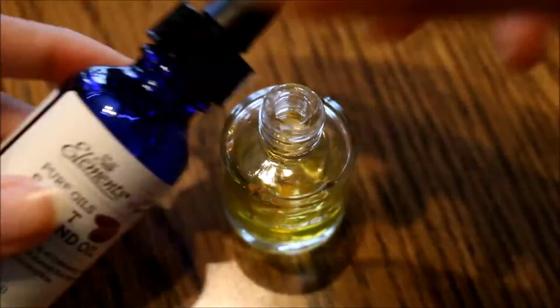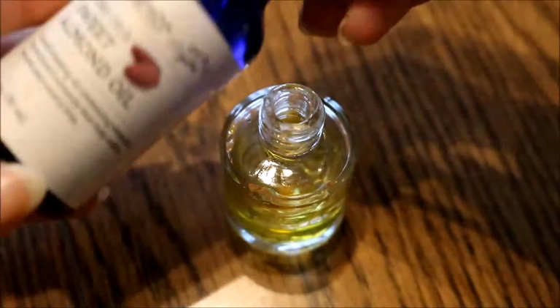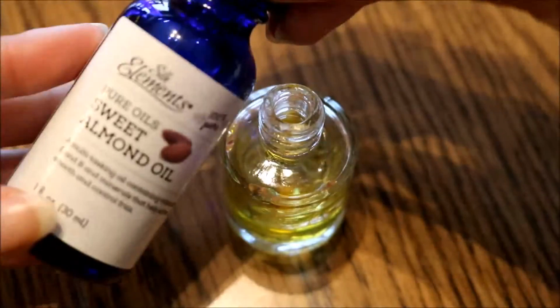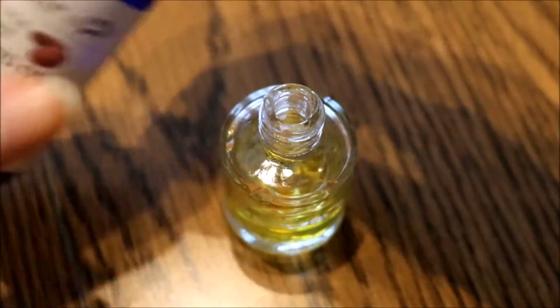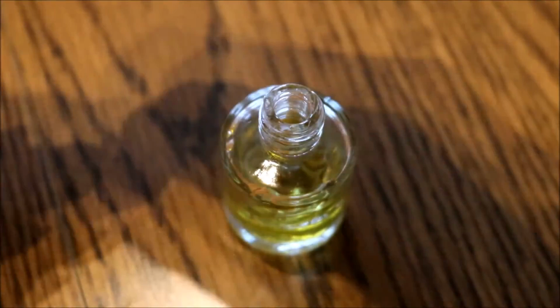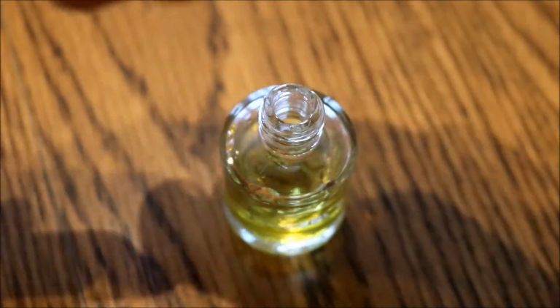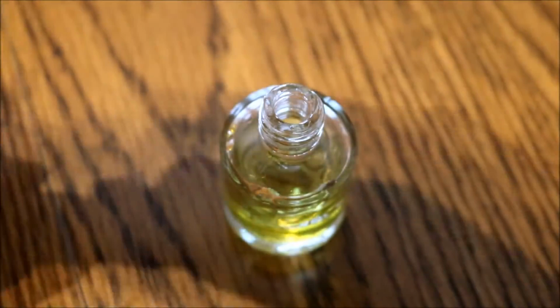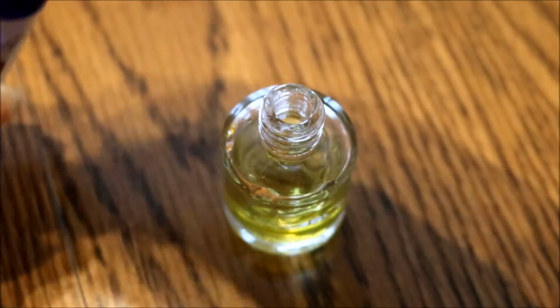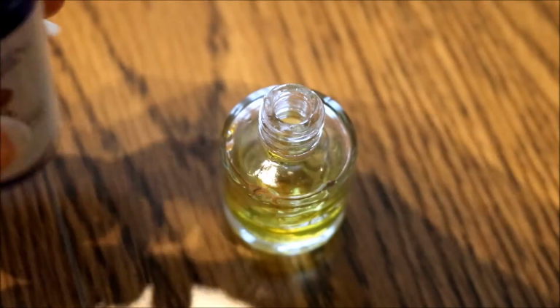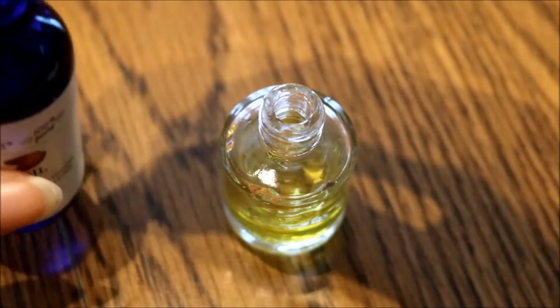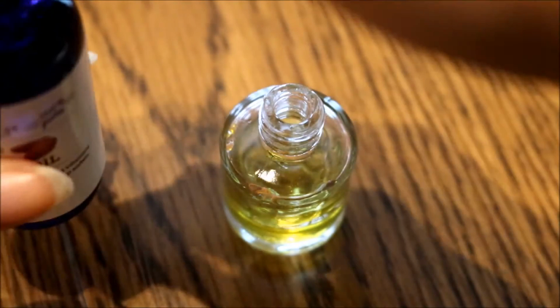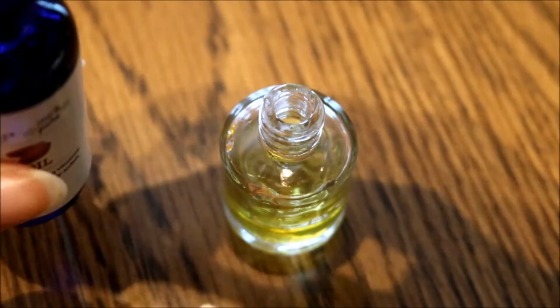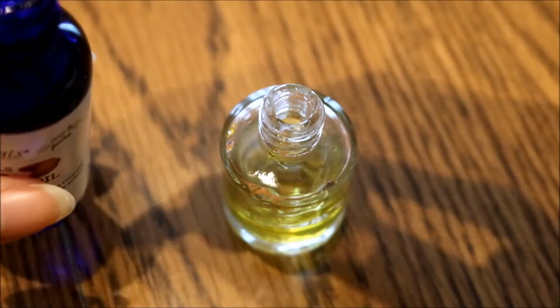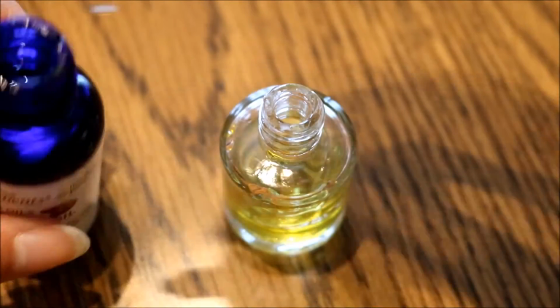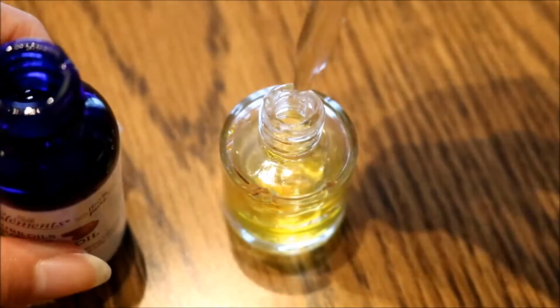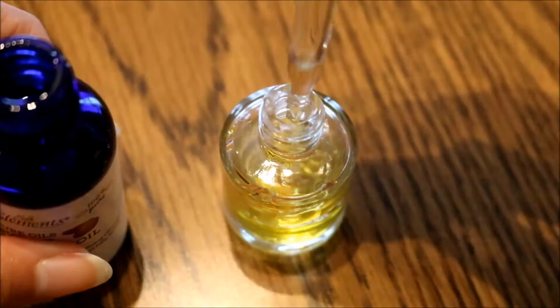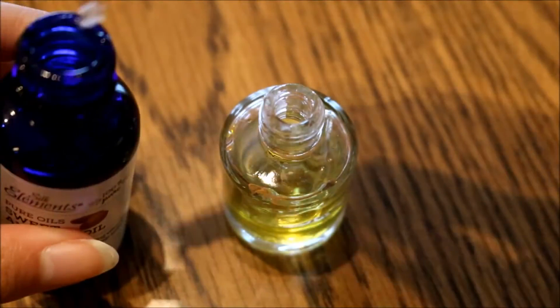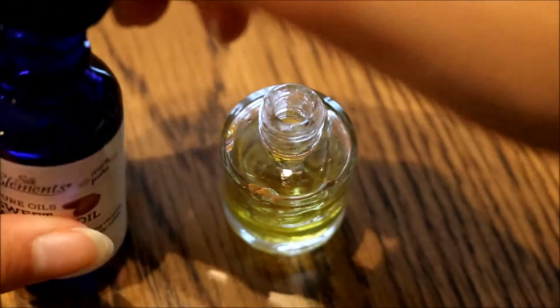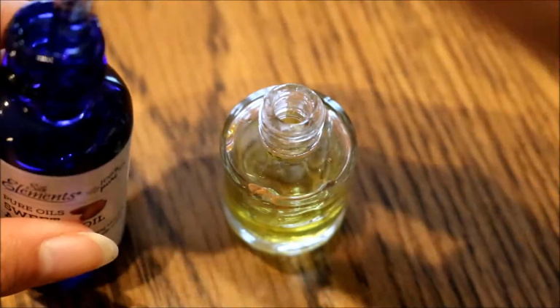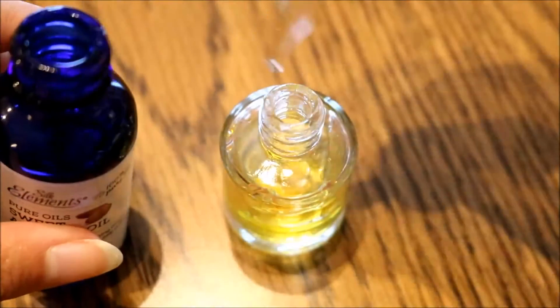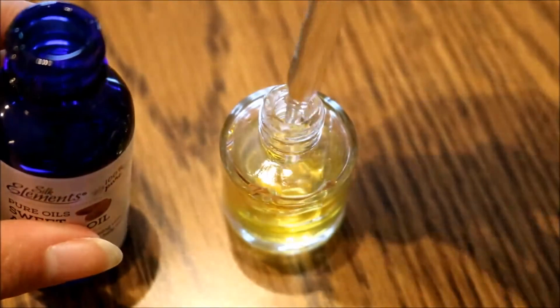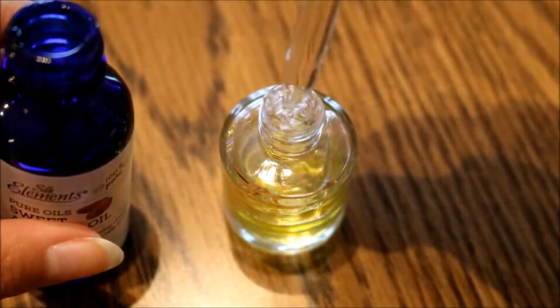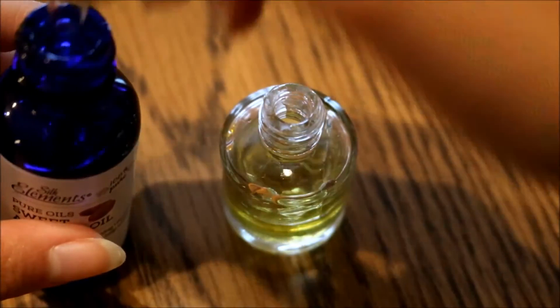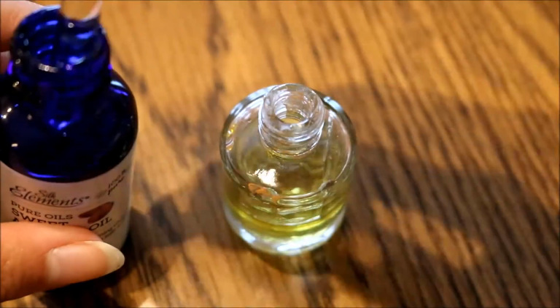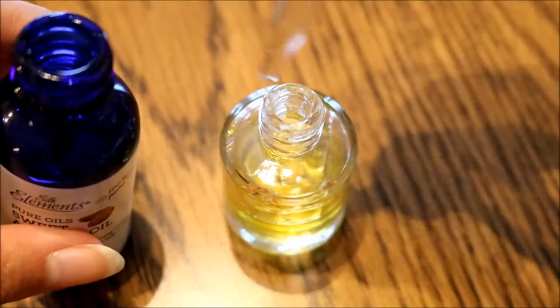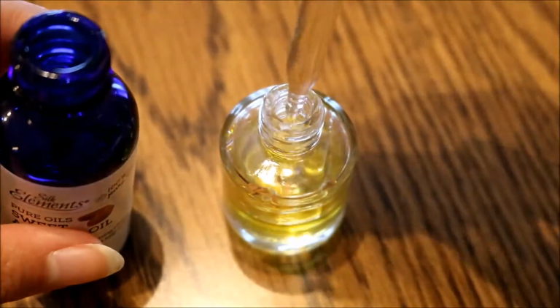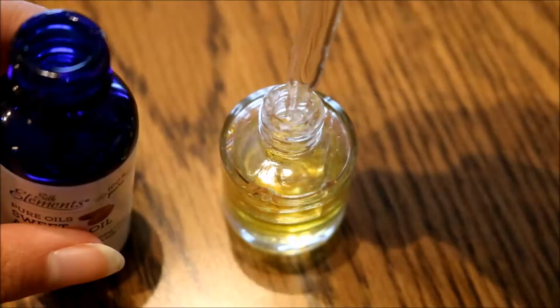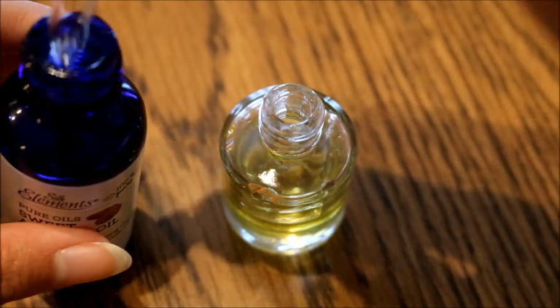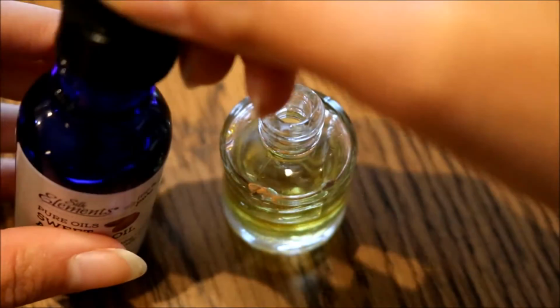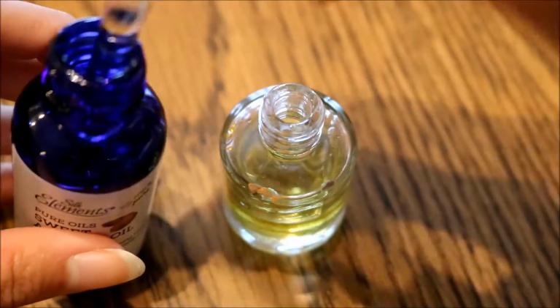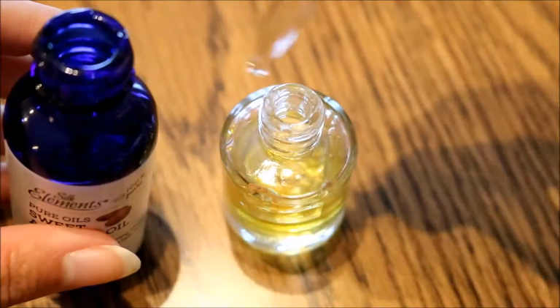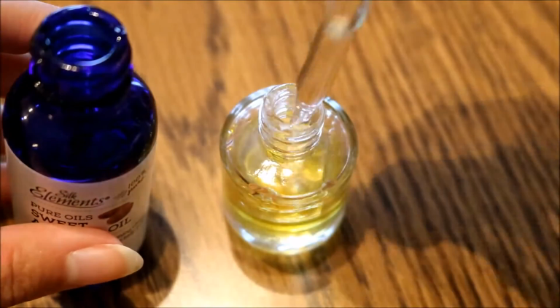Next is my sweet almond oil. I added this until the combination of the oils was about halfway full.